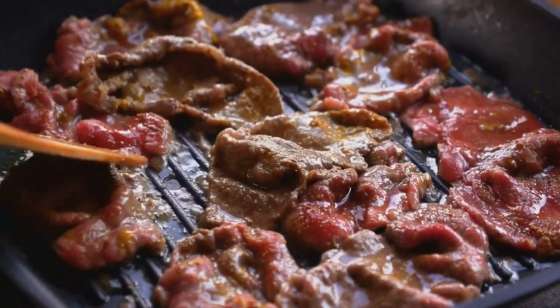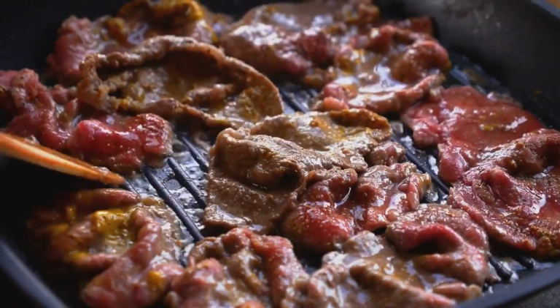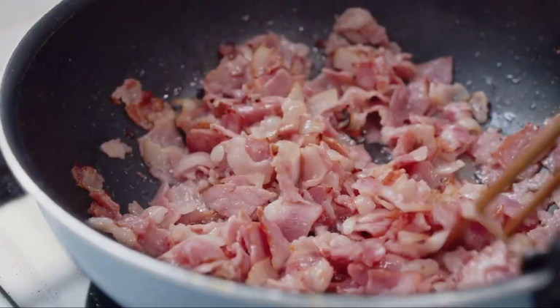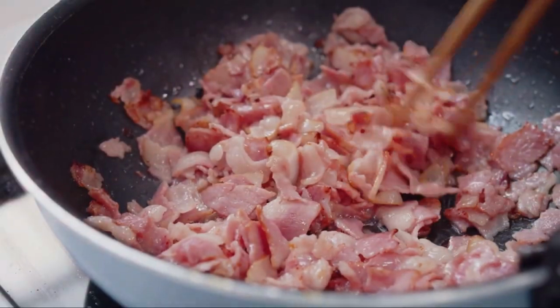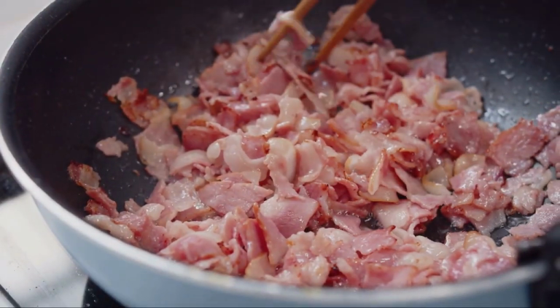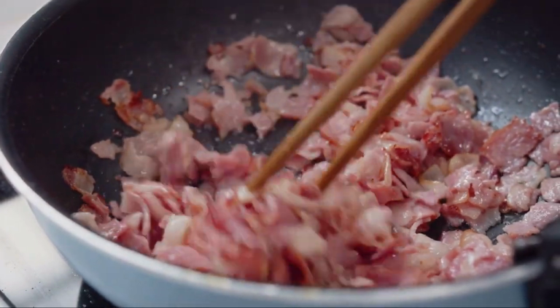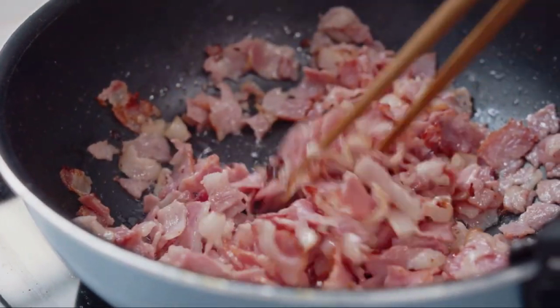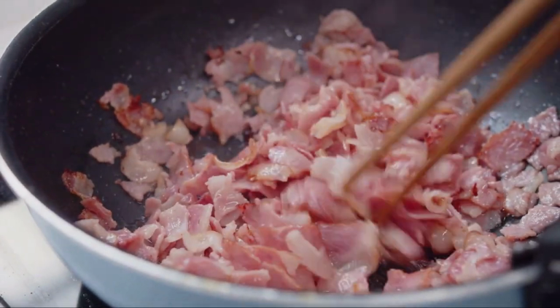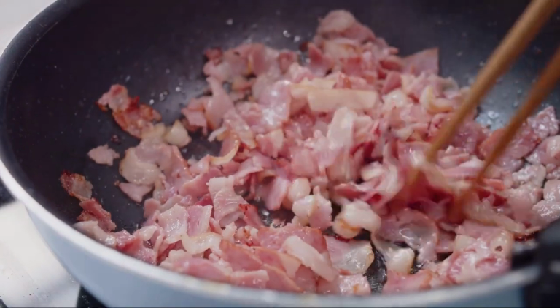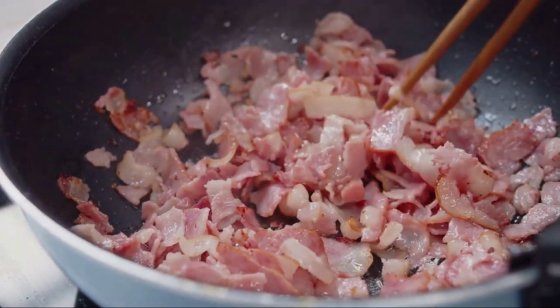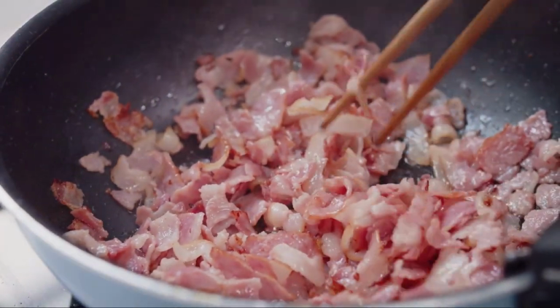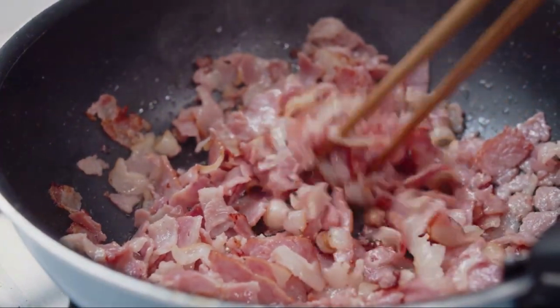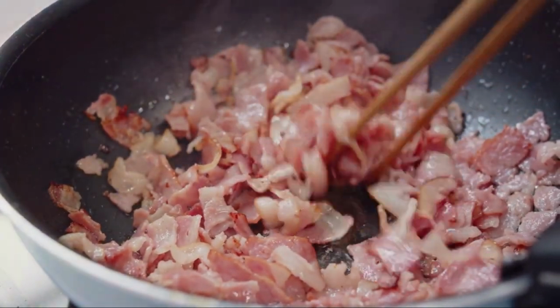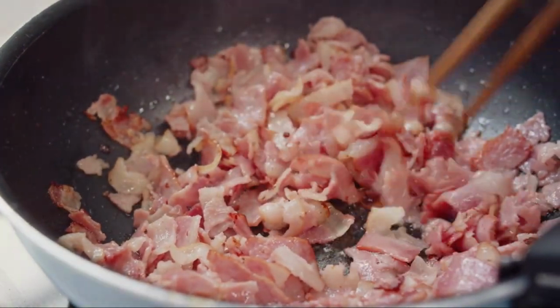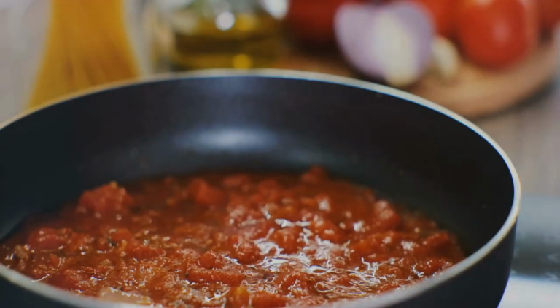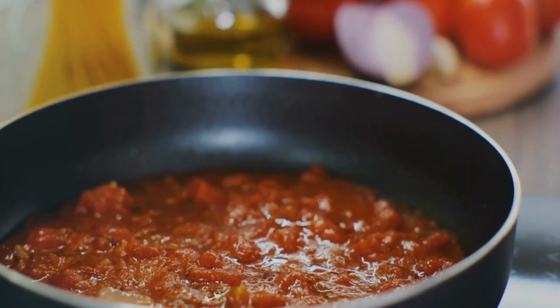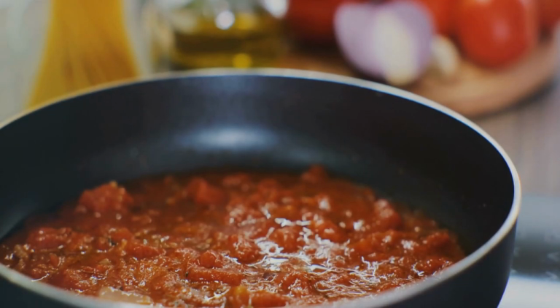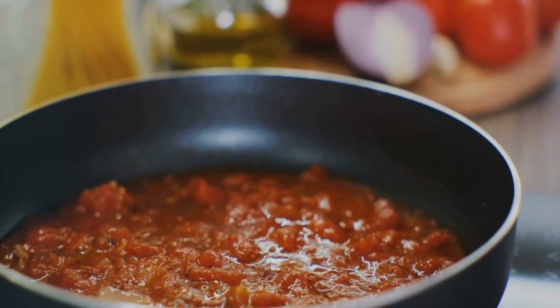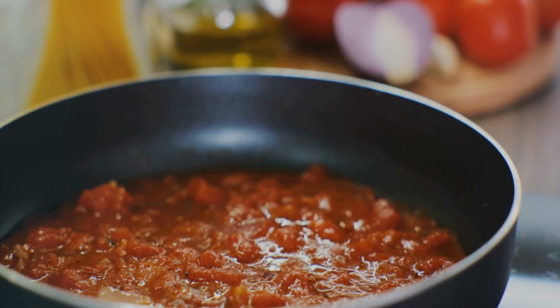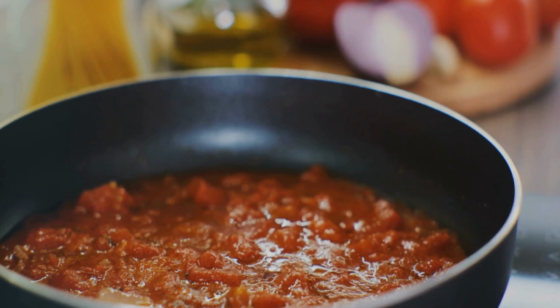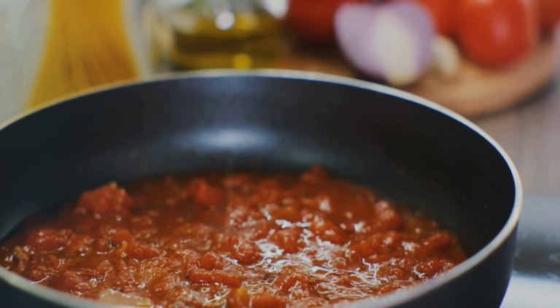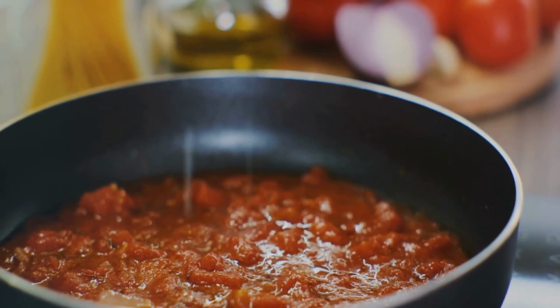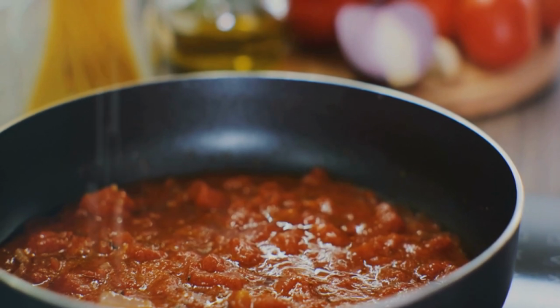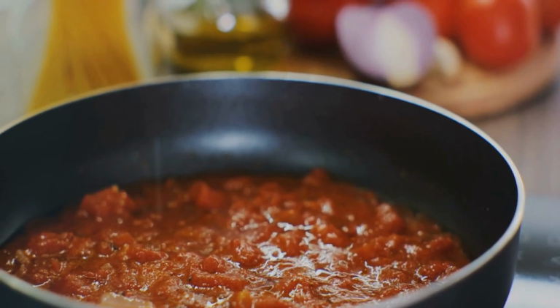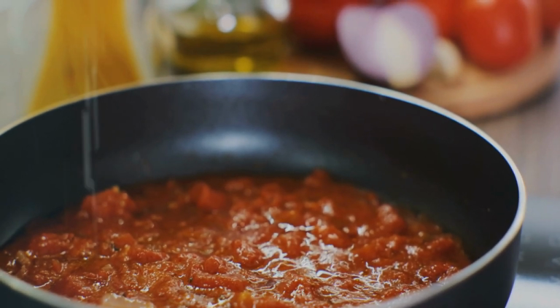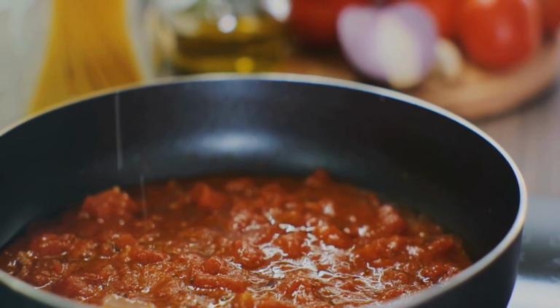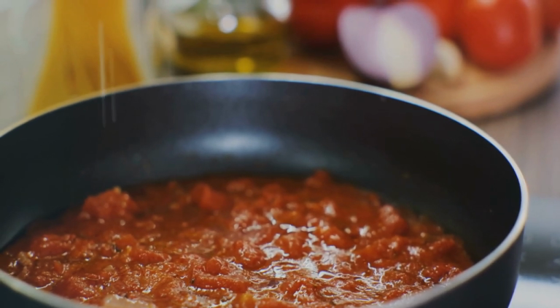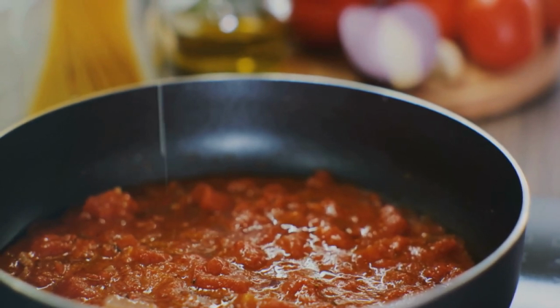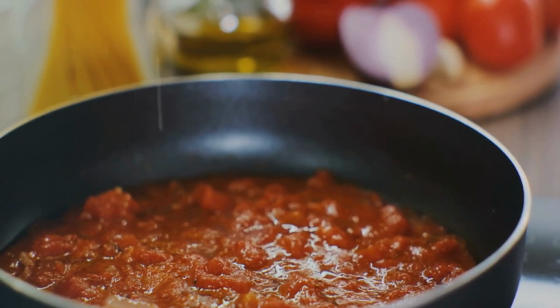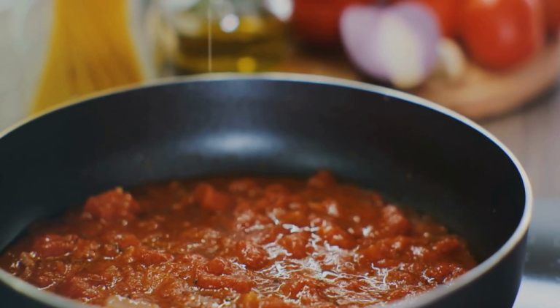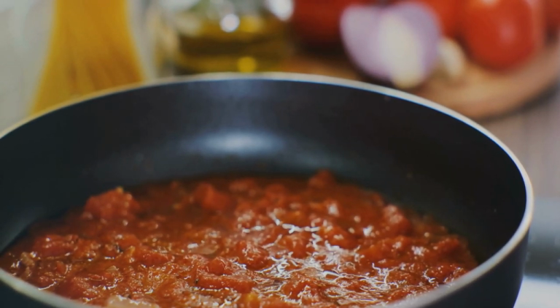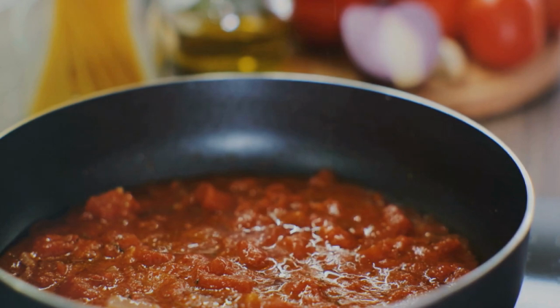You'll need bacon rashers, cubed beef, and ground beef as the stars of the show. For an optional flavor boost, consider apple cider vinegar, tomato paste, chili powder, garlic powder, onion powder, and bay leaves.